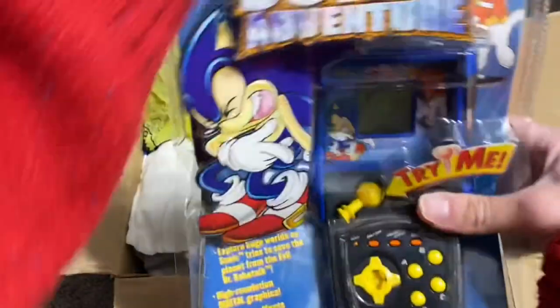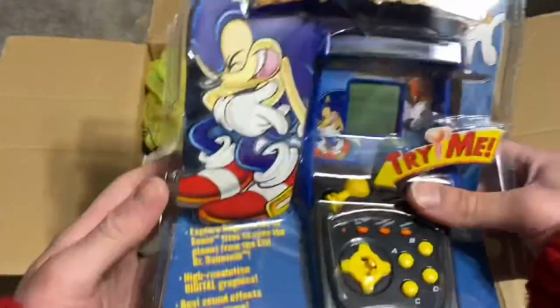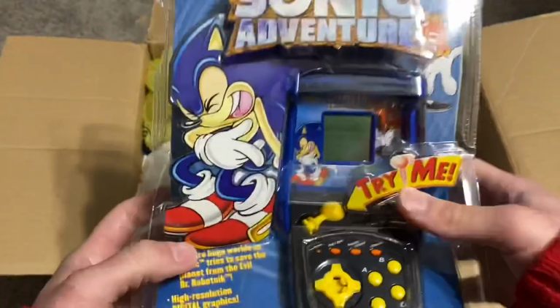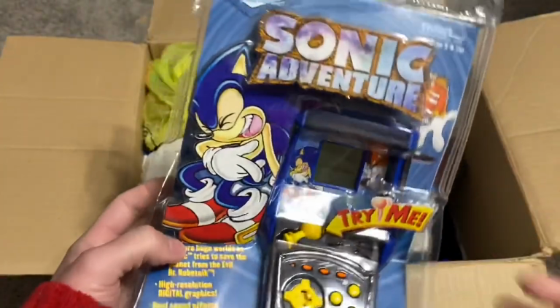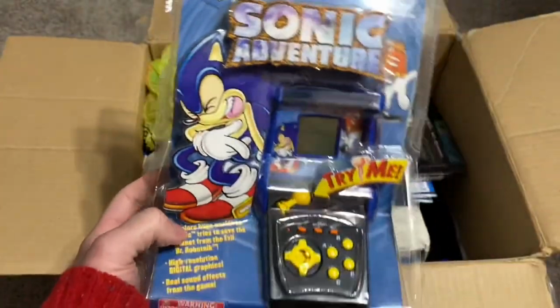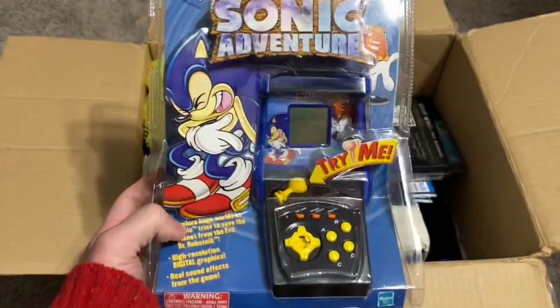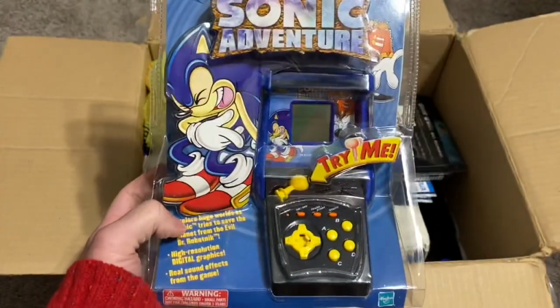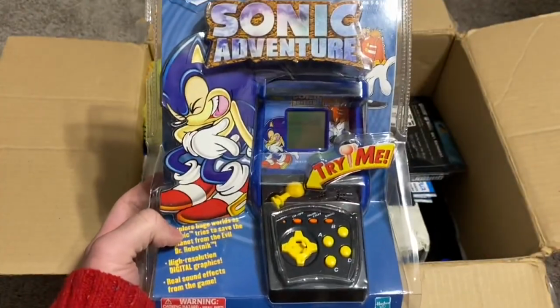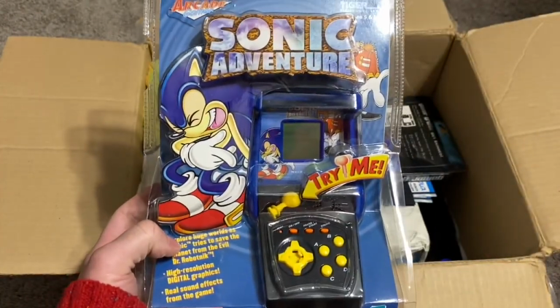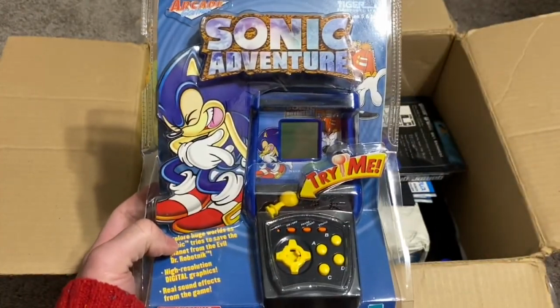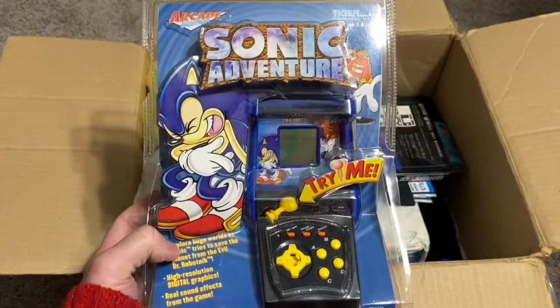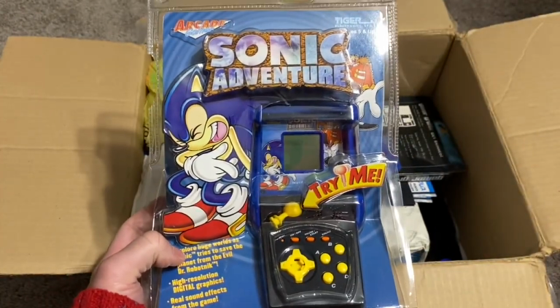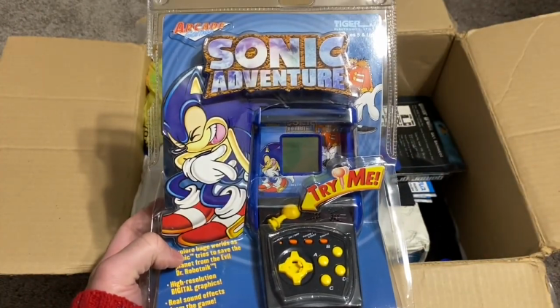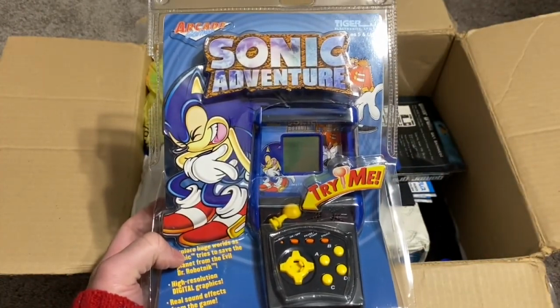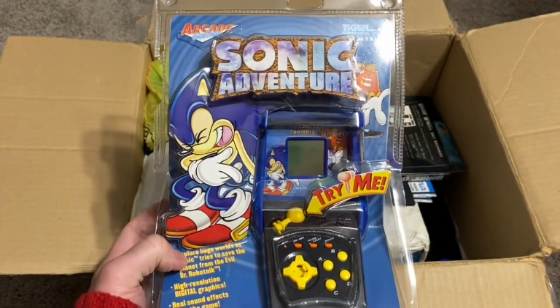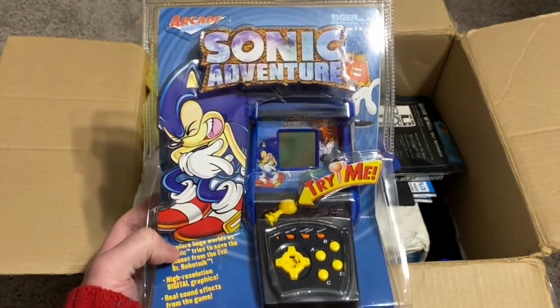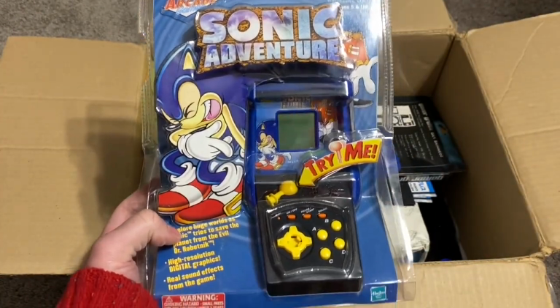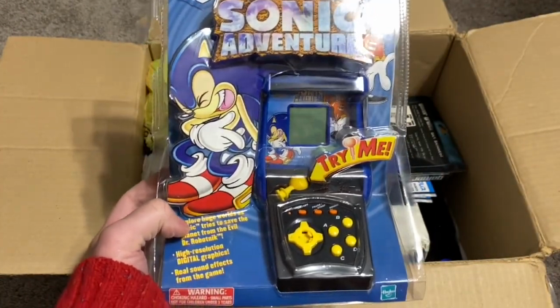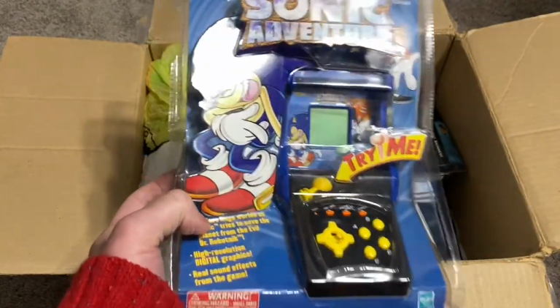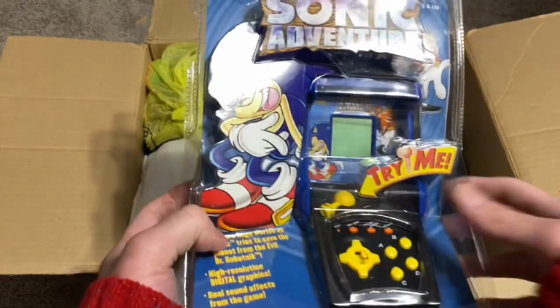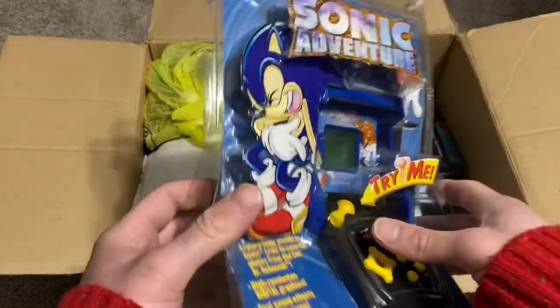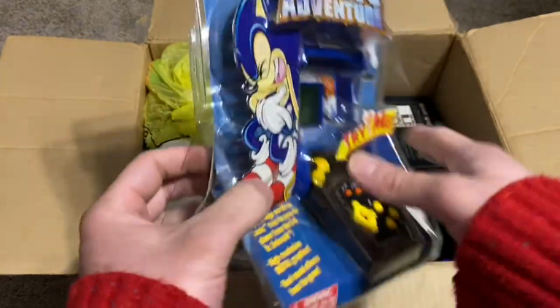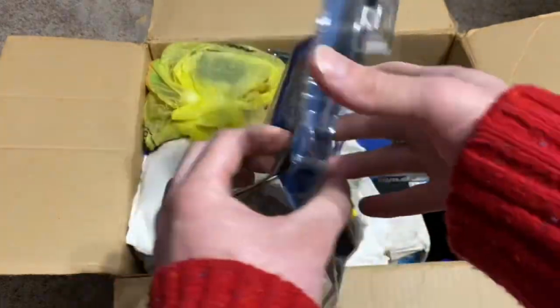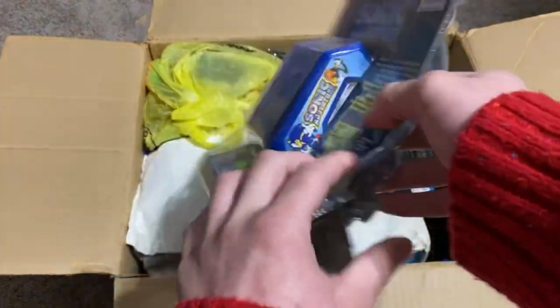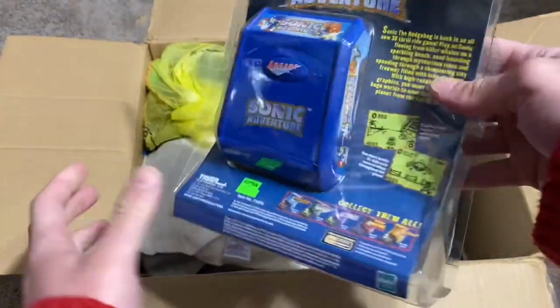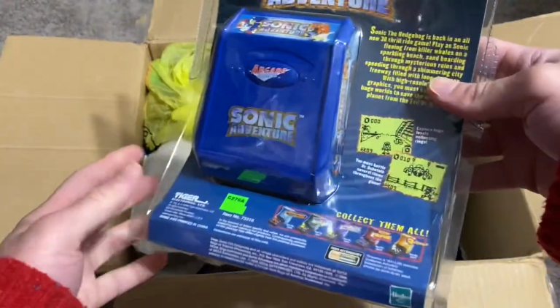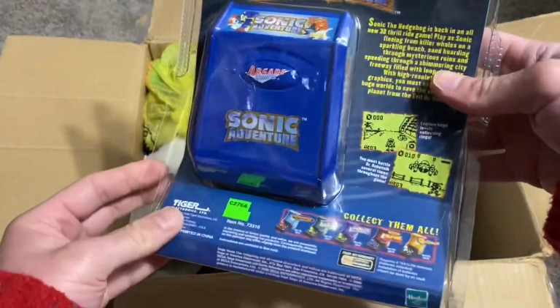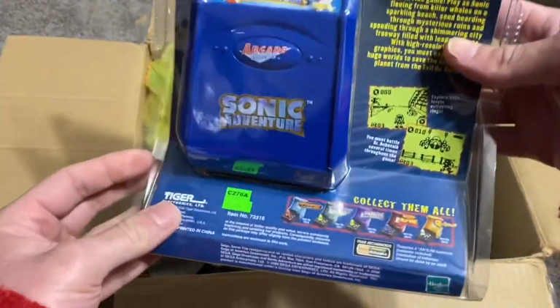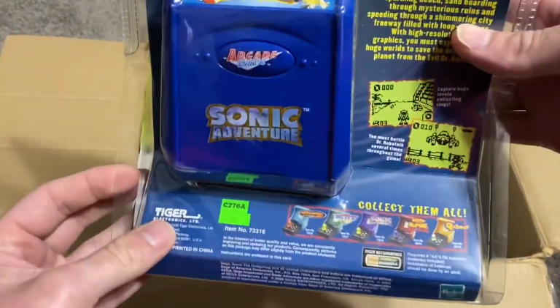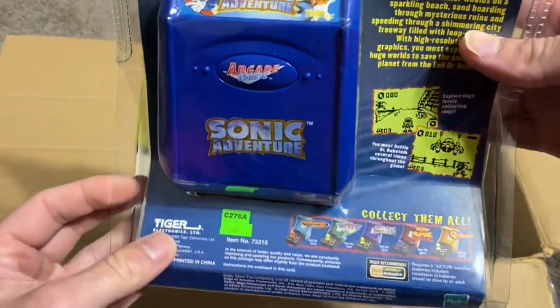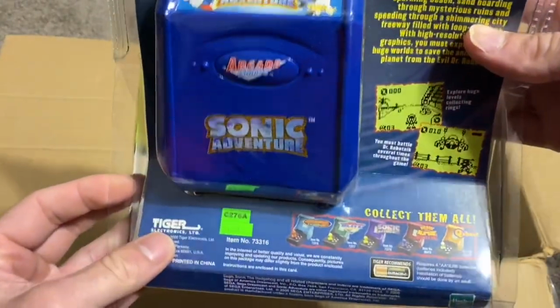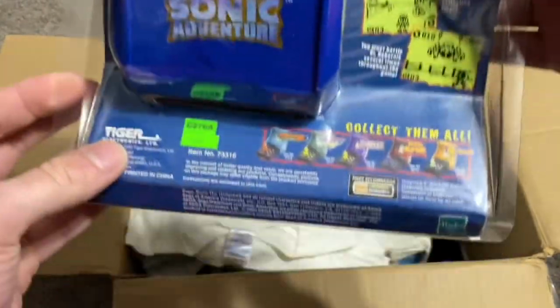This is an unopened version of the Sonic Adventure Tiger electronic handheld. That's amazing. And it still has the Walmart sticker on it.